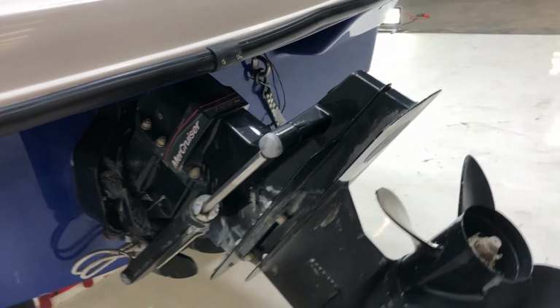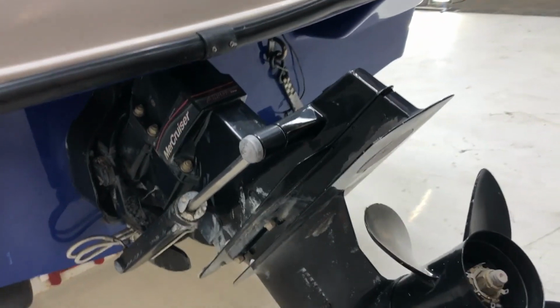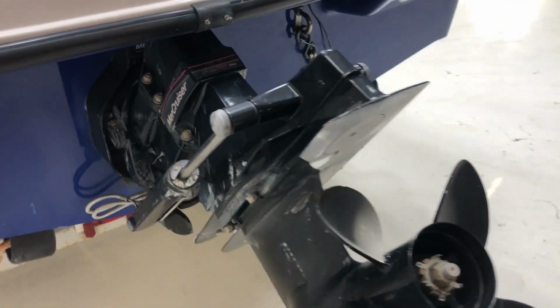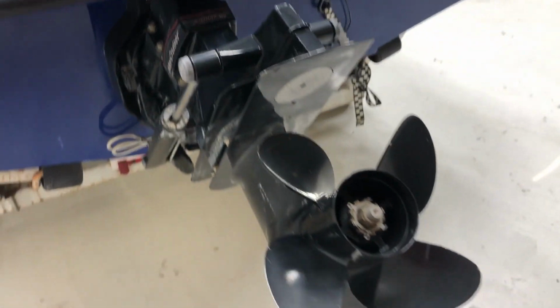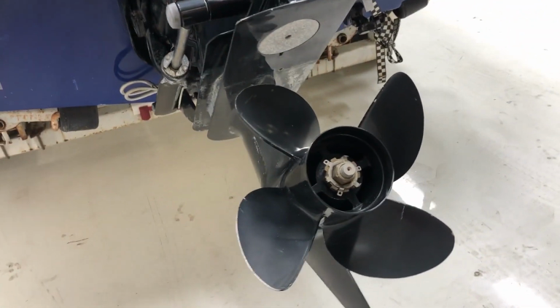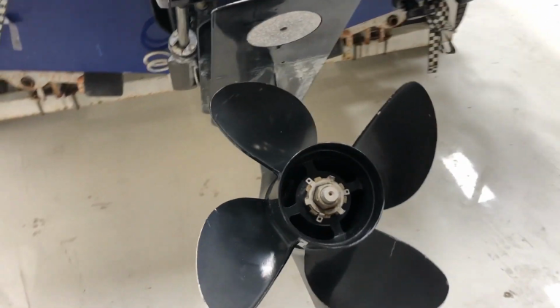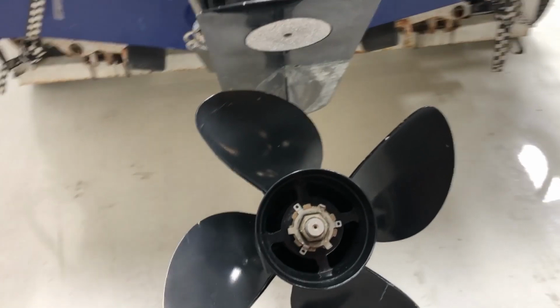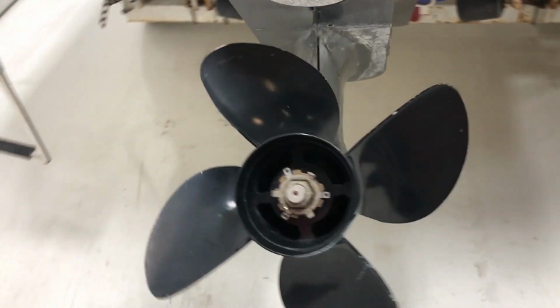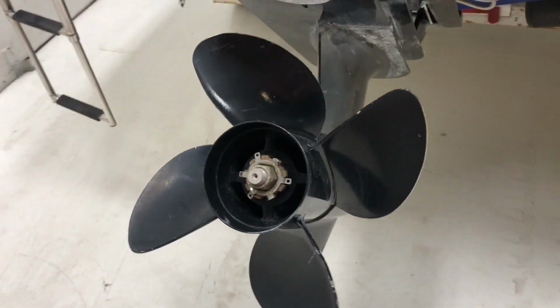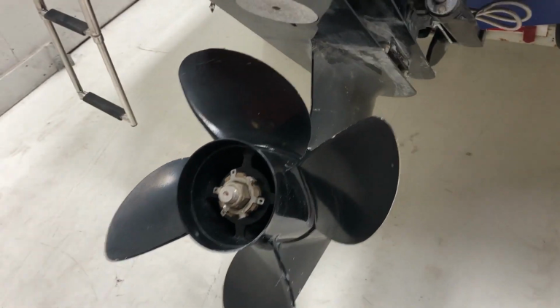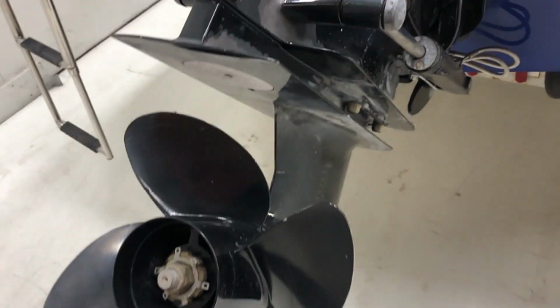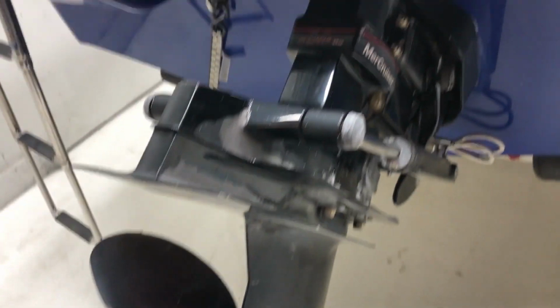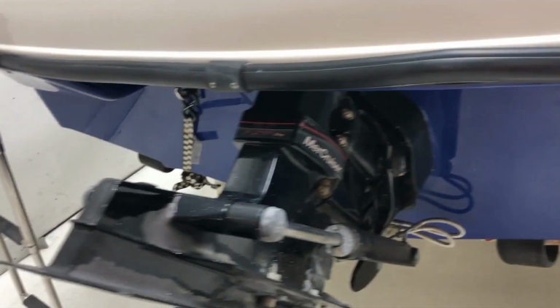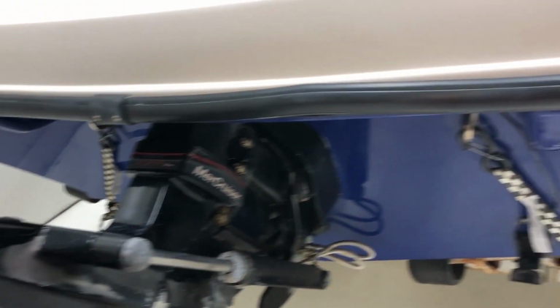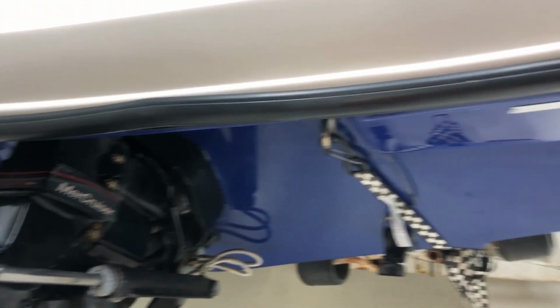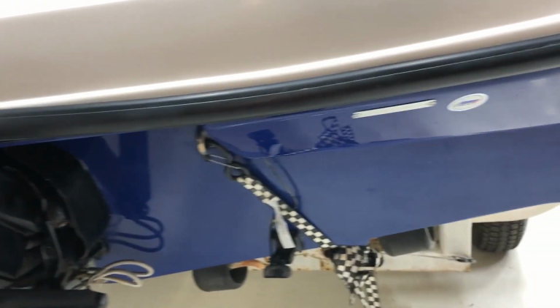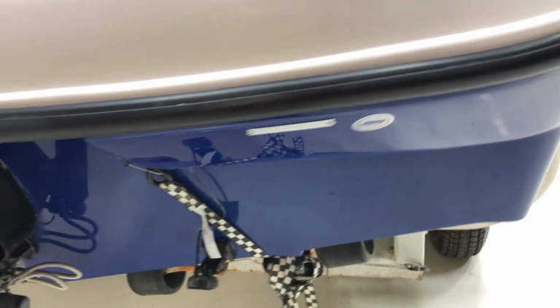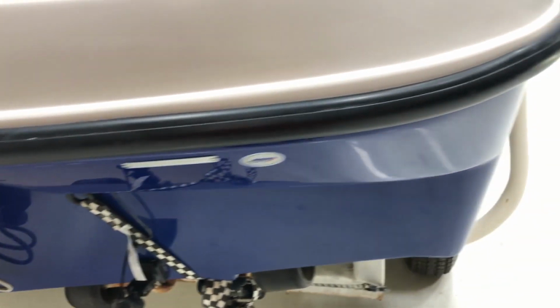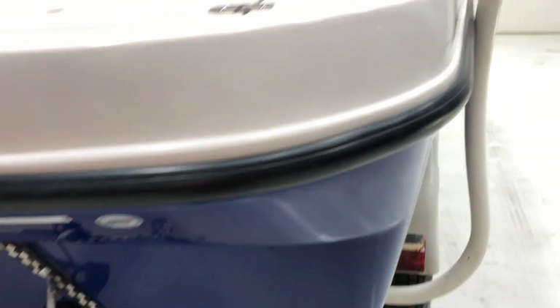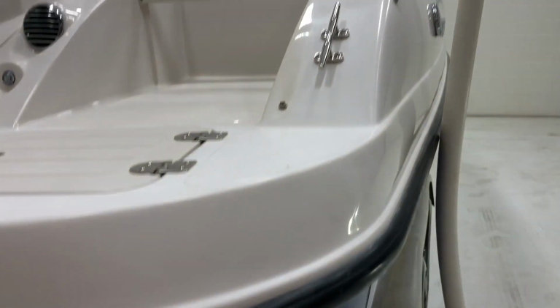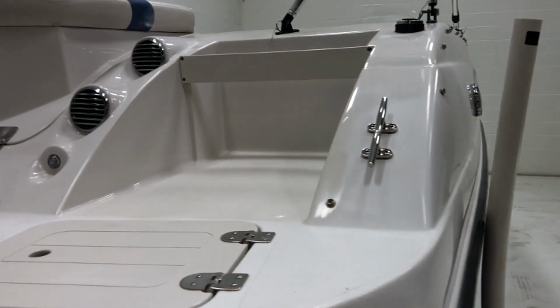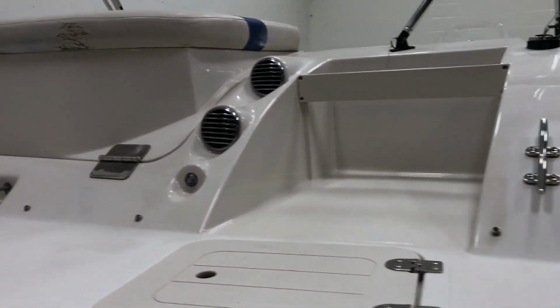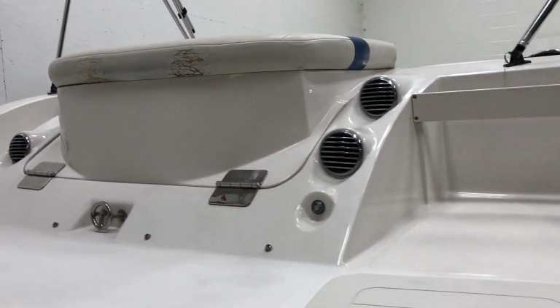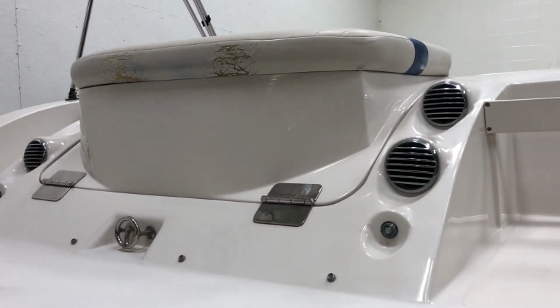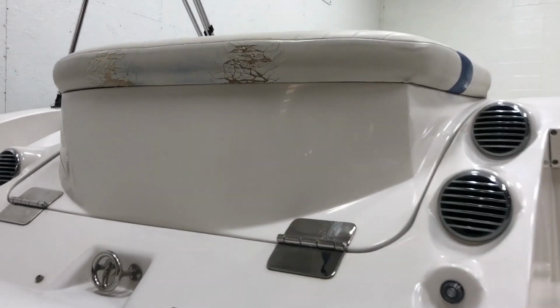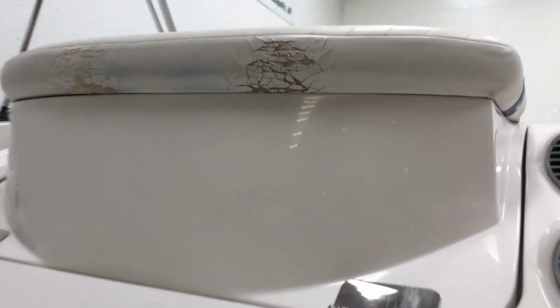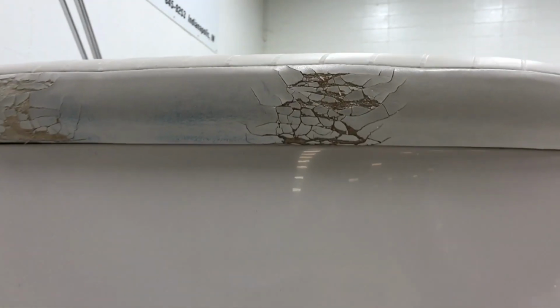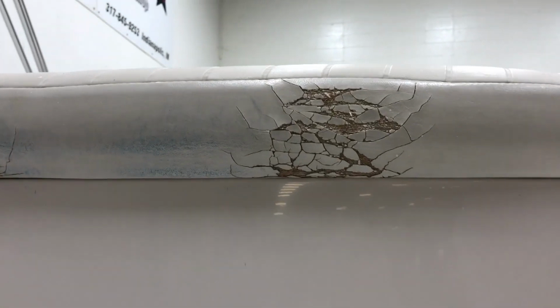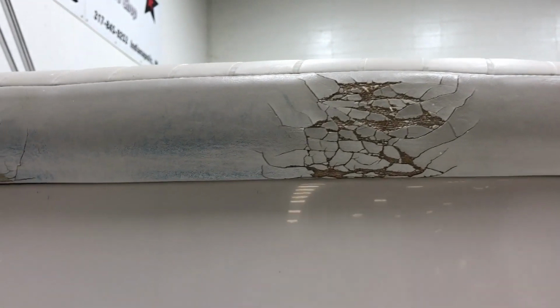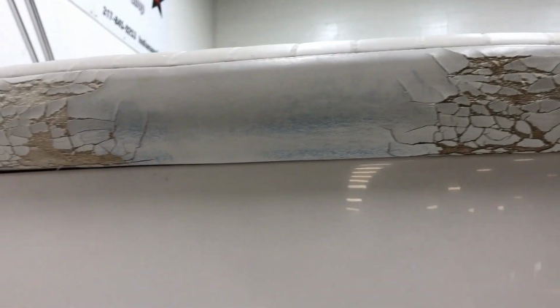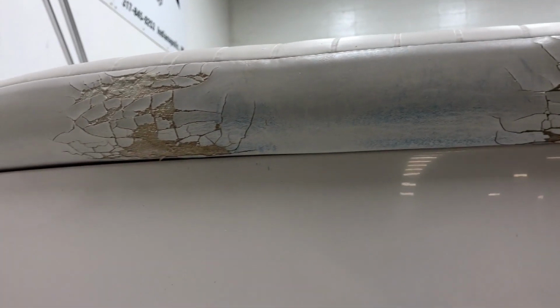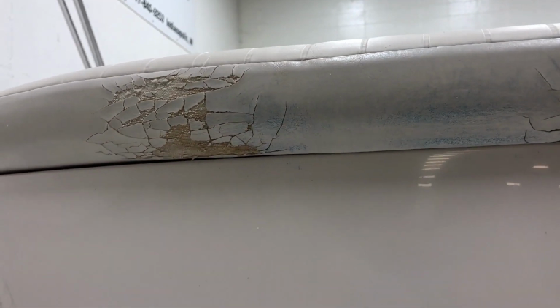Bellows and outdrive are in good shape, props in fair shape. The biggest defect that we have on the interior is the back sun pad.